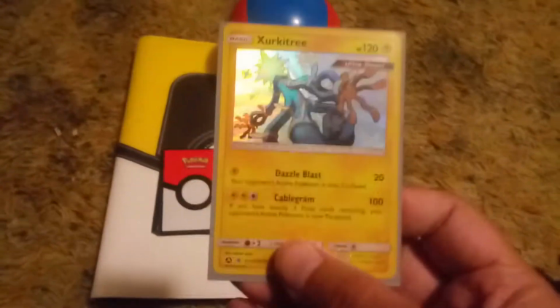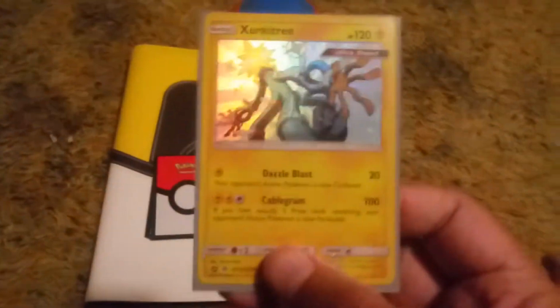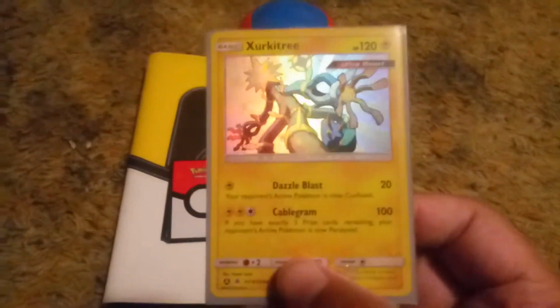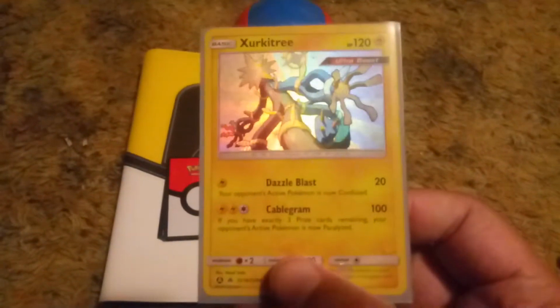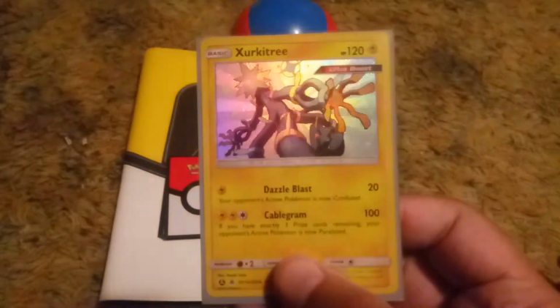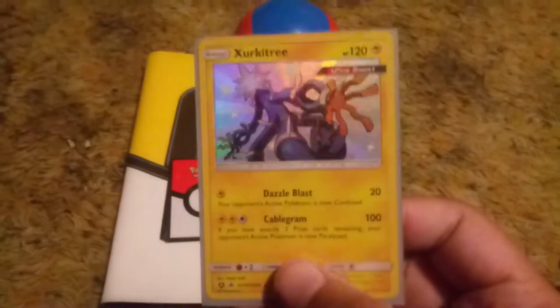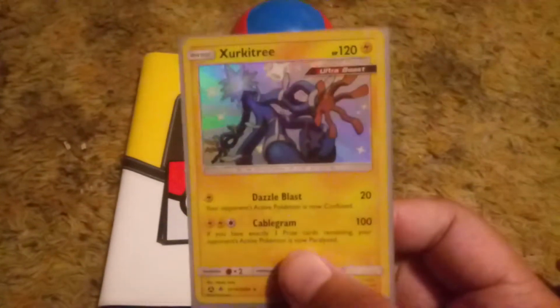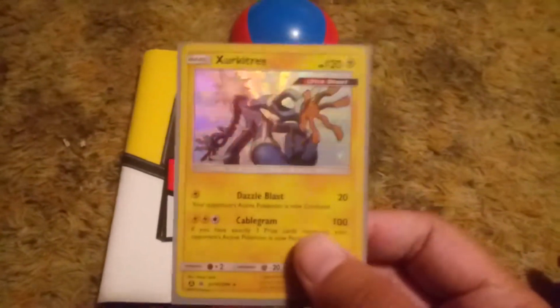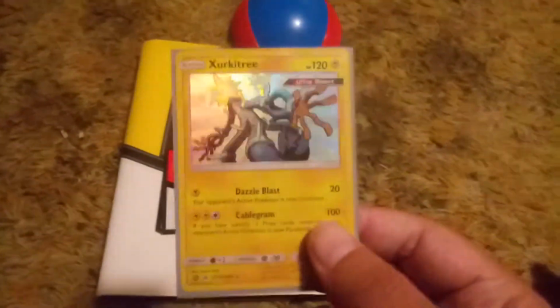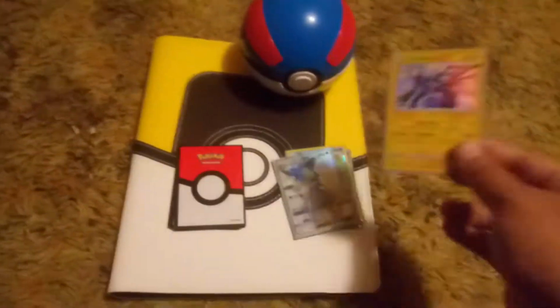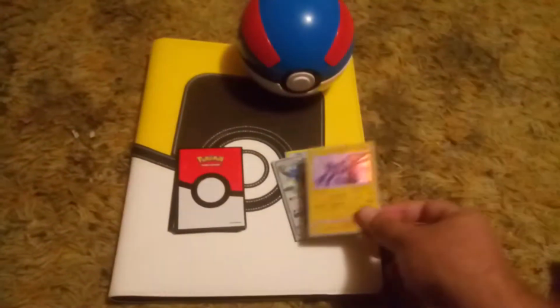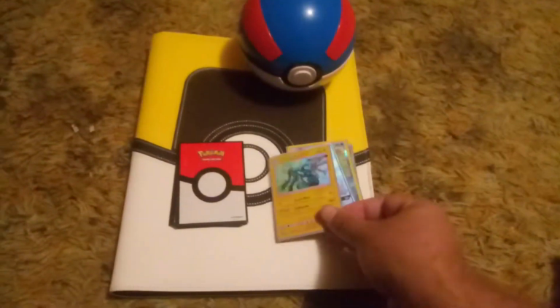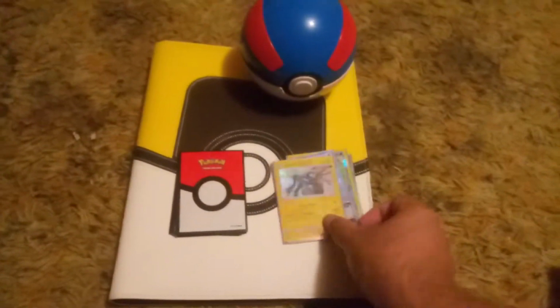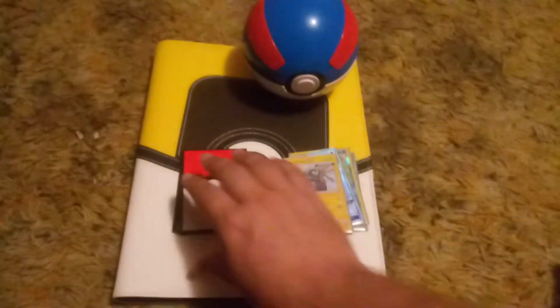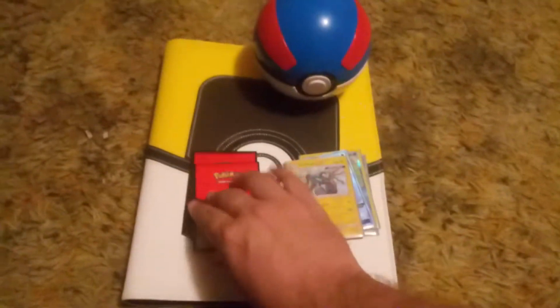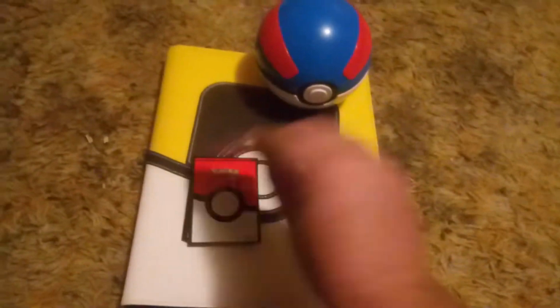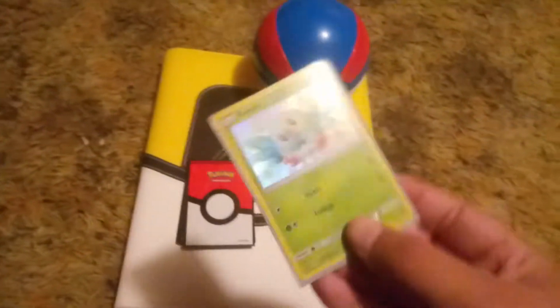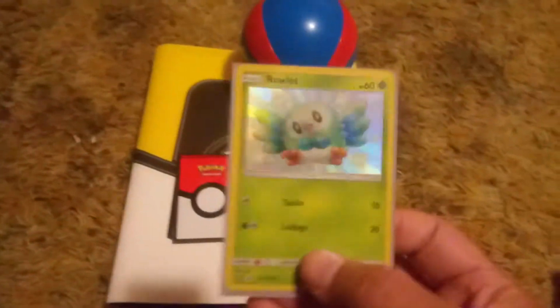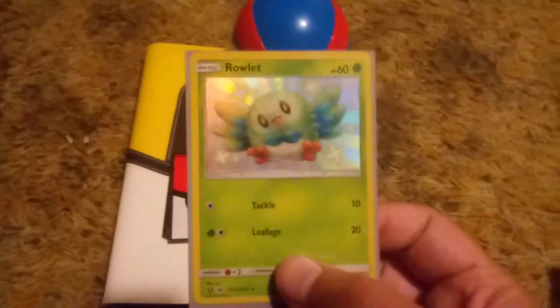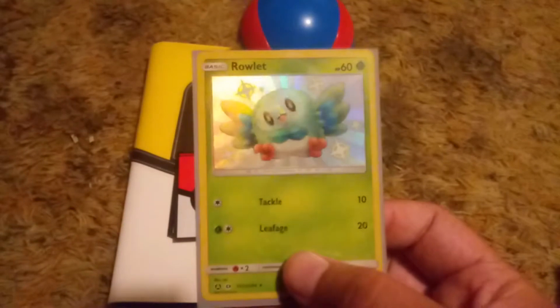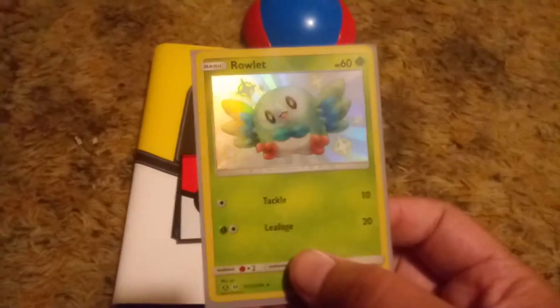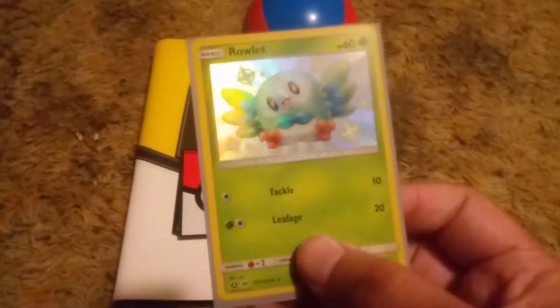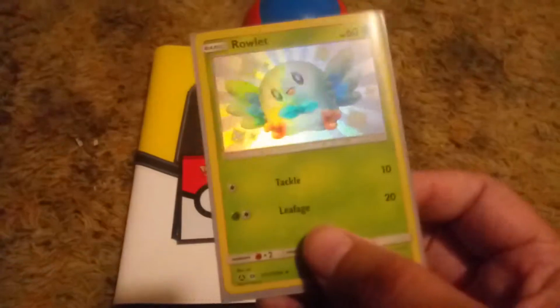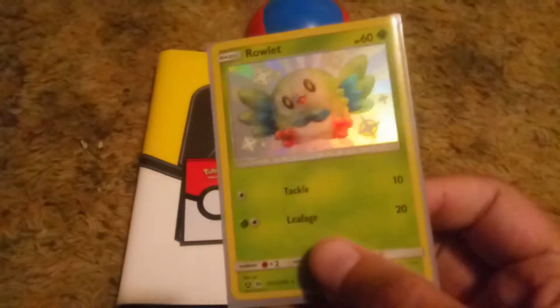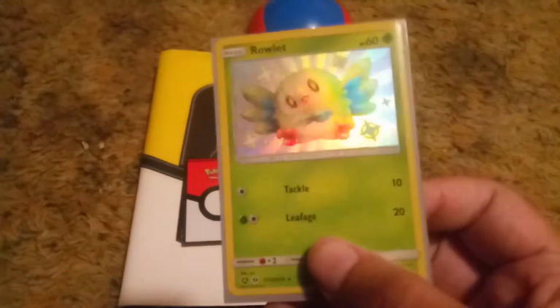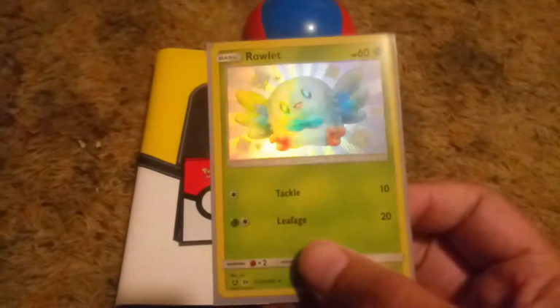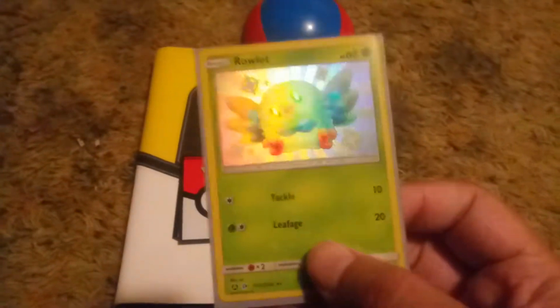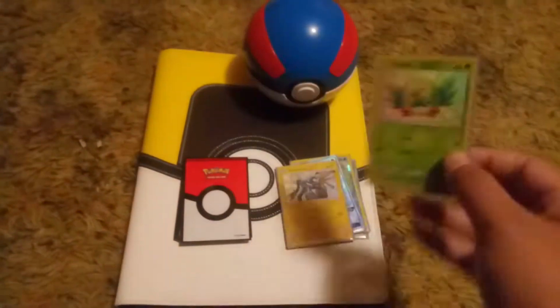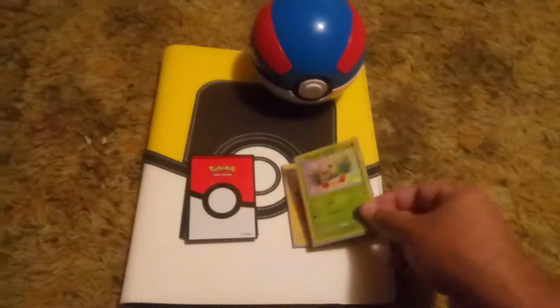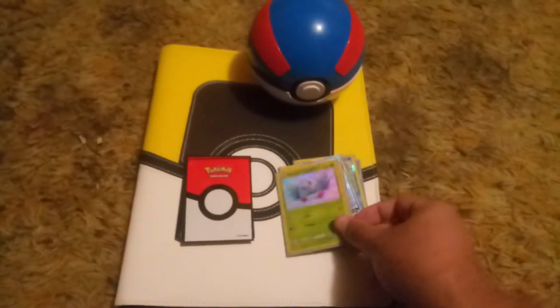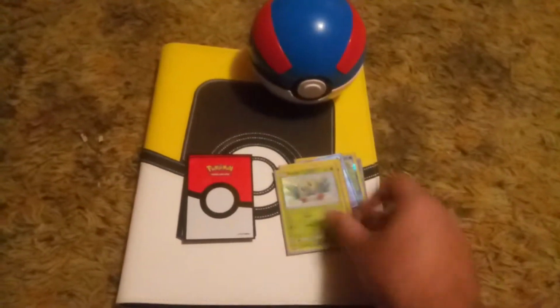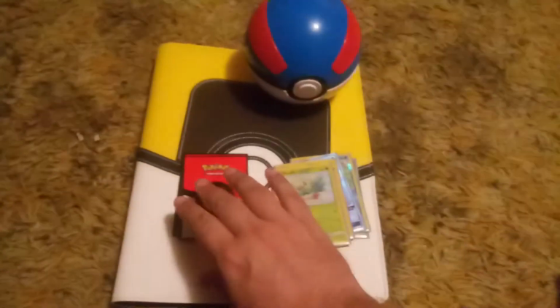We got Zarude, the Shiny Boy. We also got a Rowlet. Rowlet is so happy to be here today.